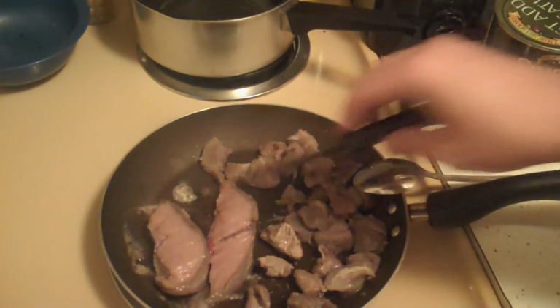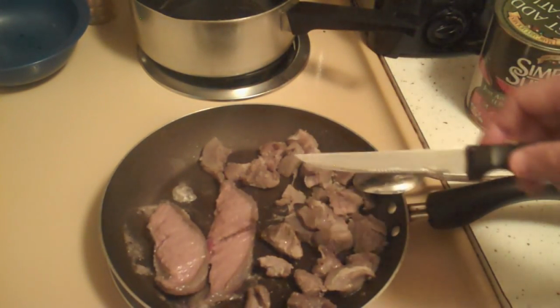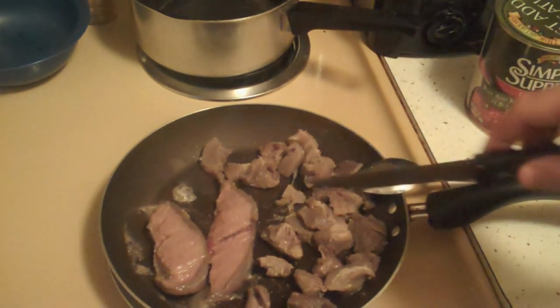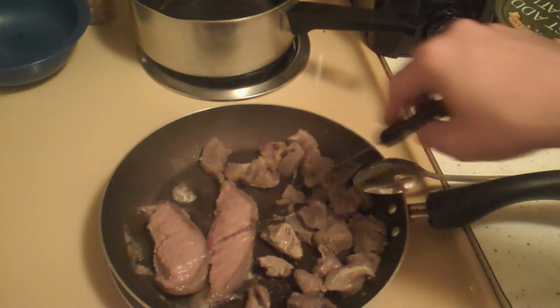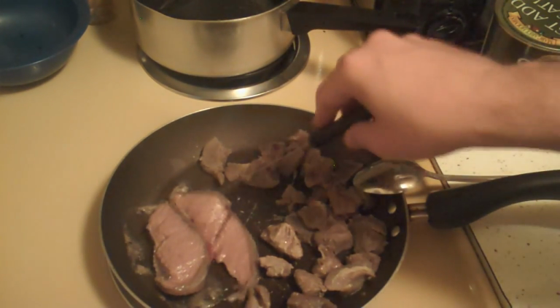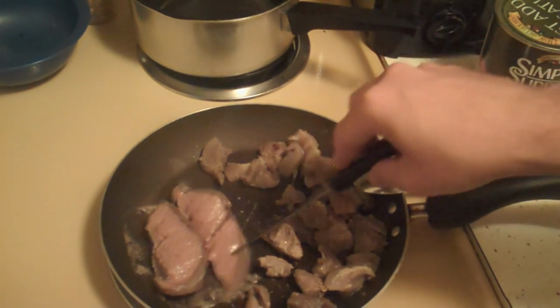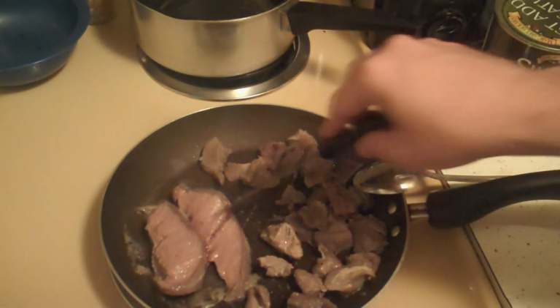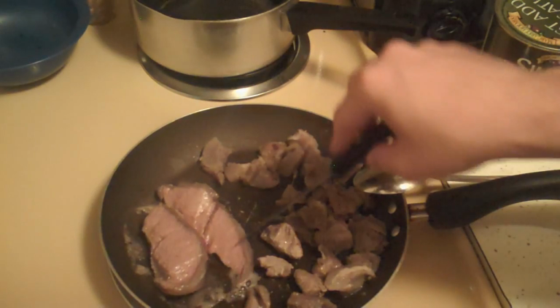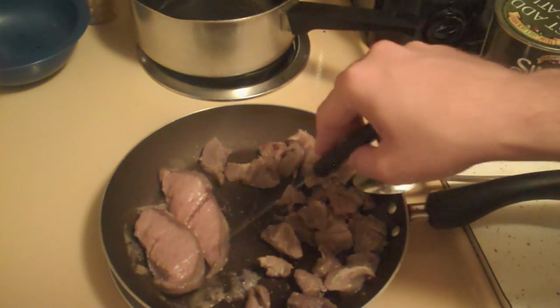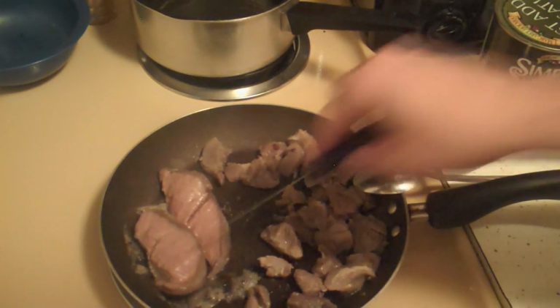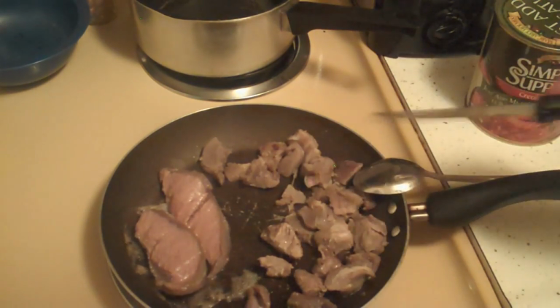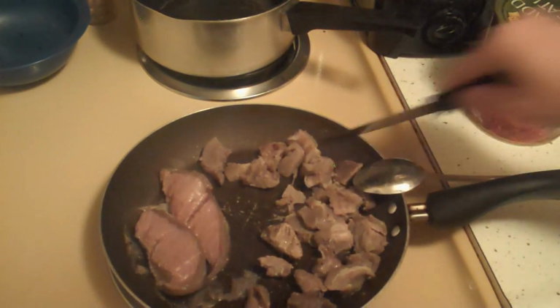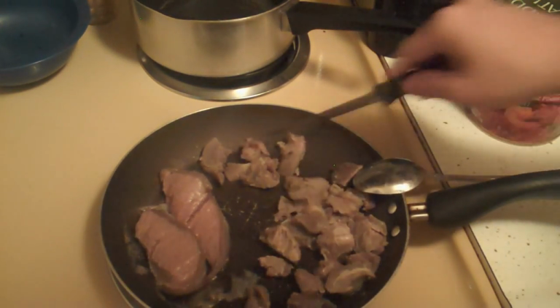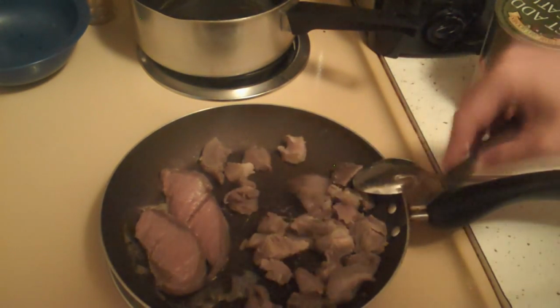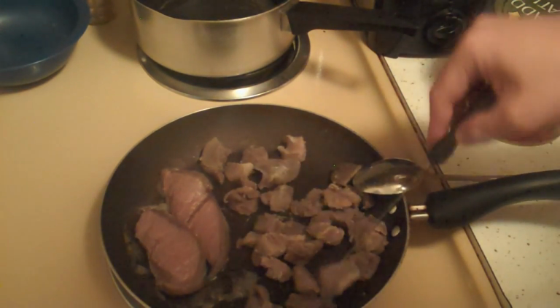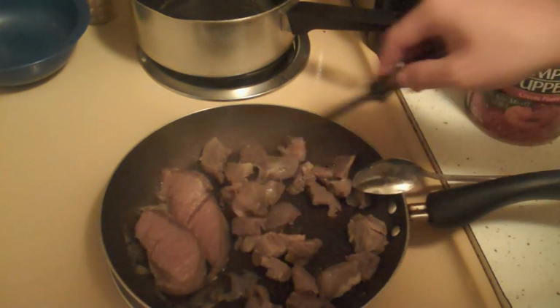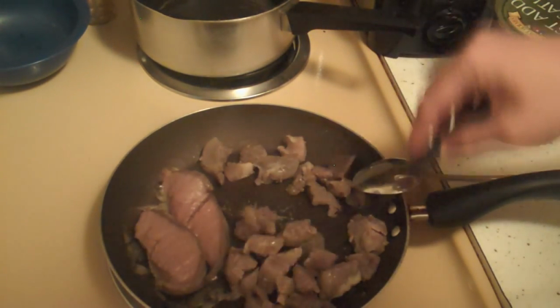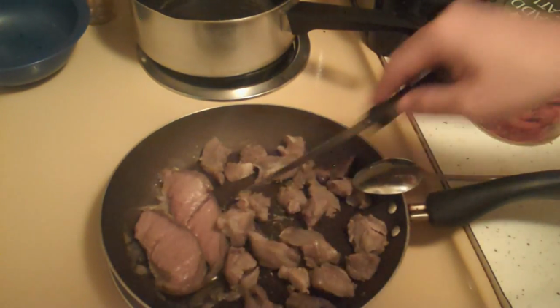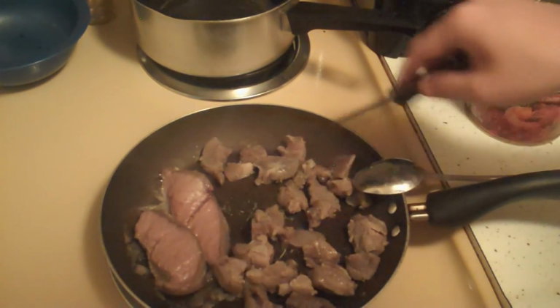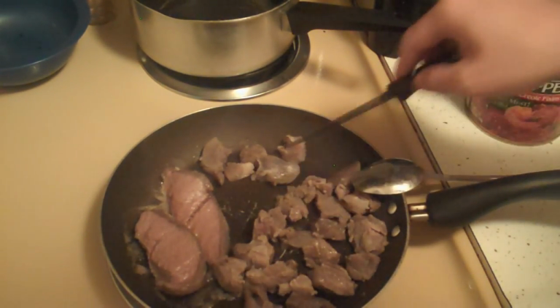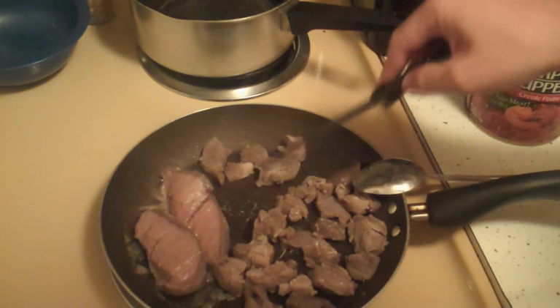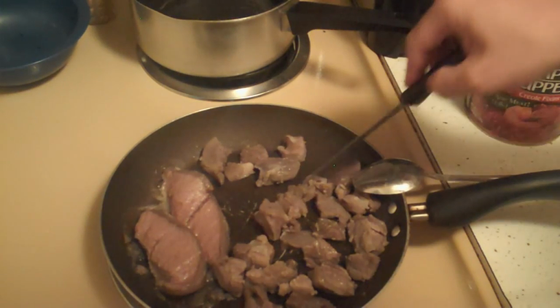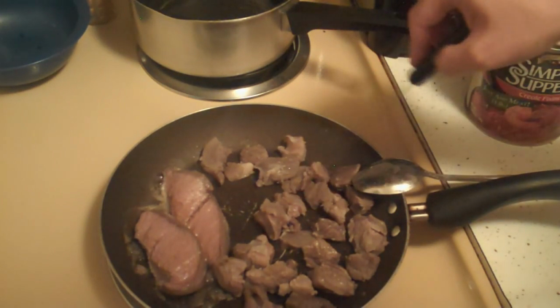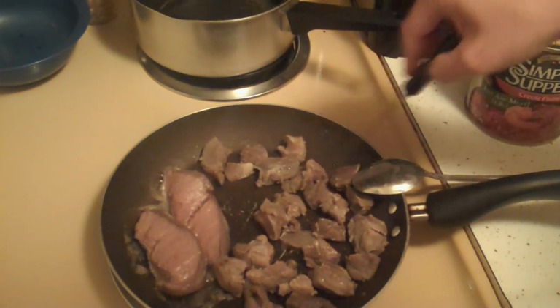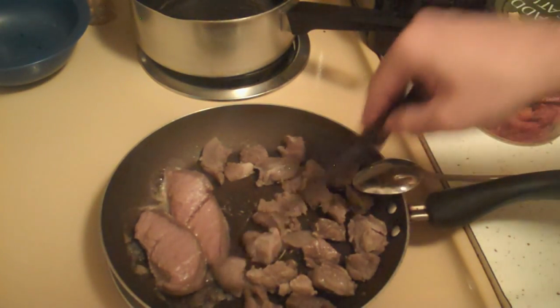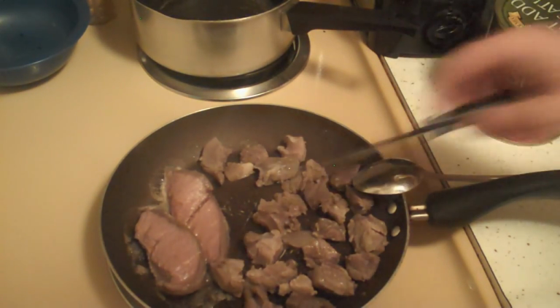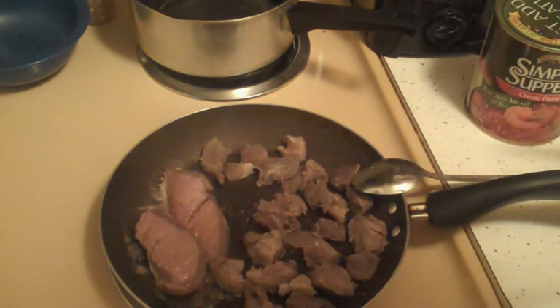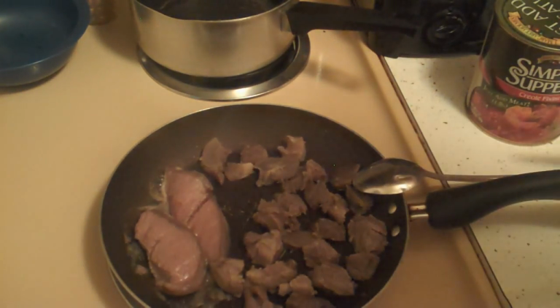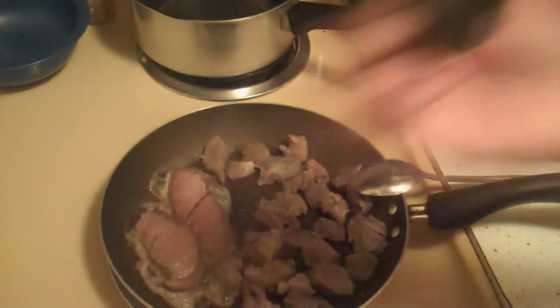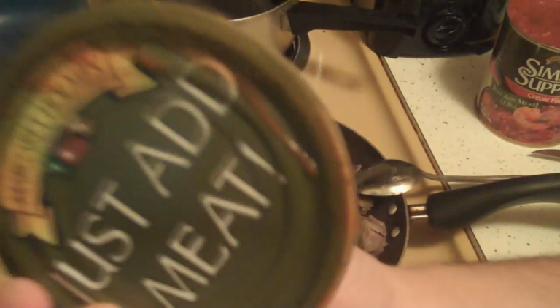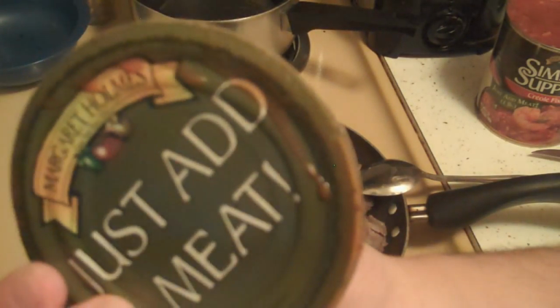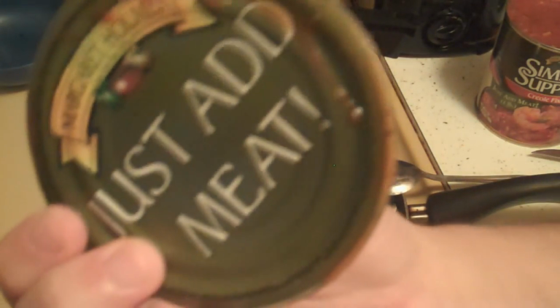Look at that. That looks fucking nice. It's cooking up pretty easy. I thought it was going to be hard. Just add meat.